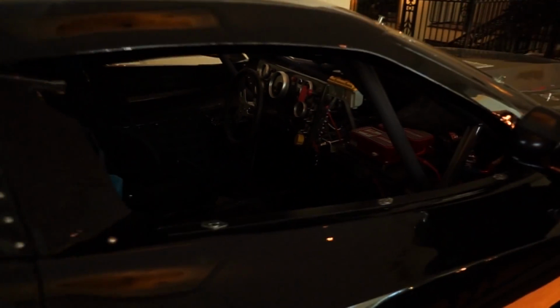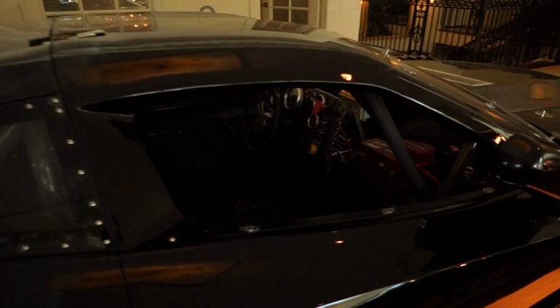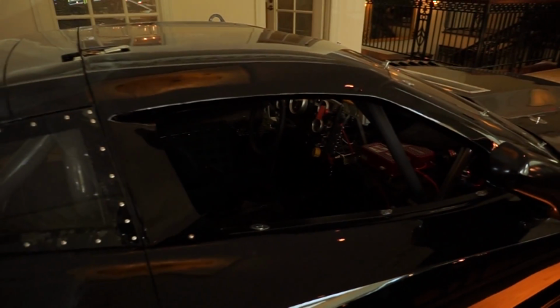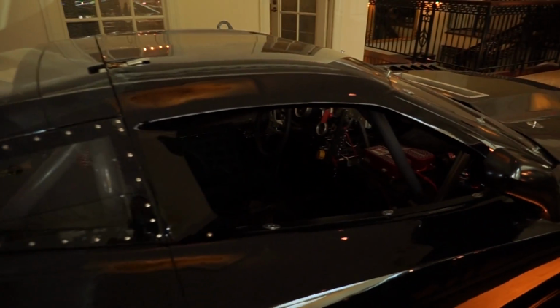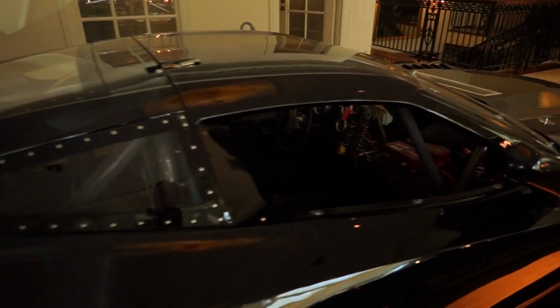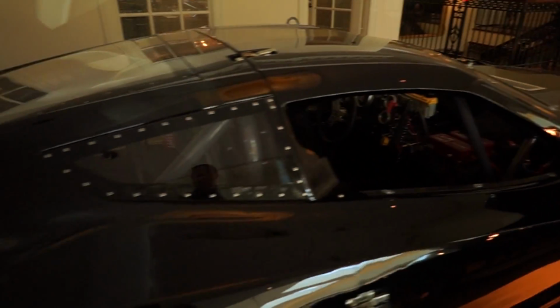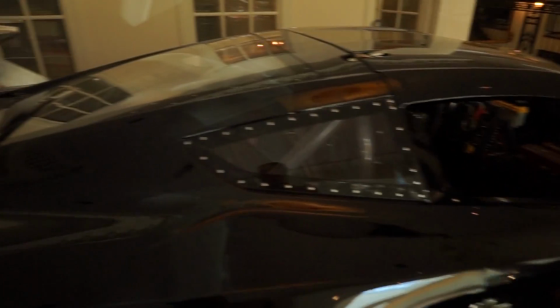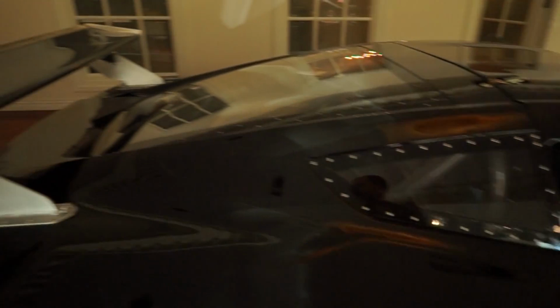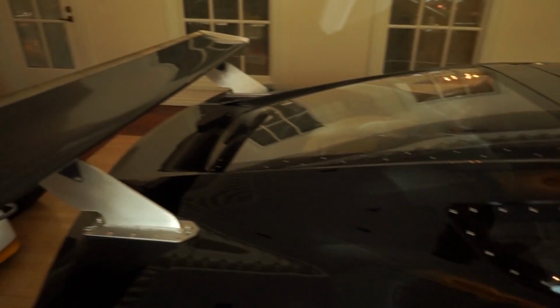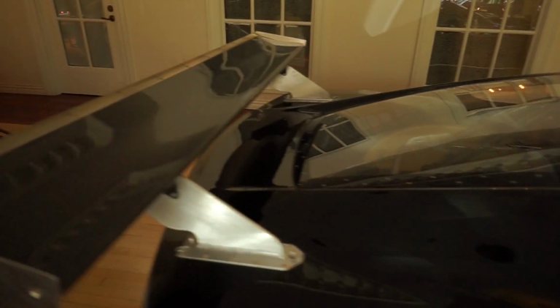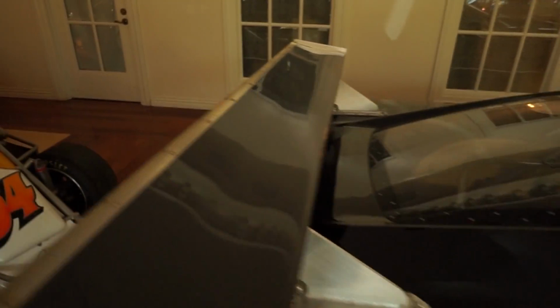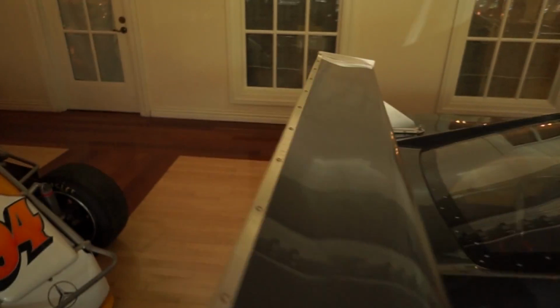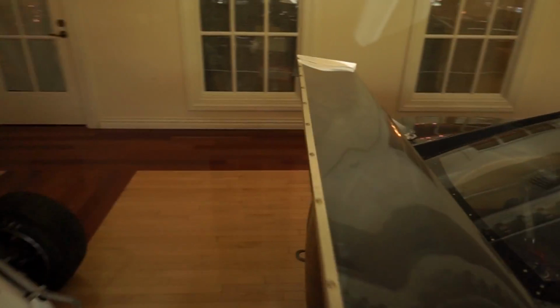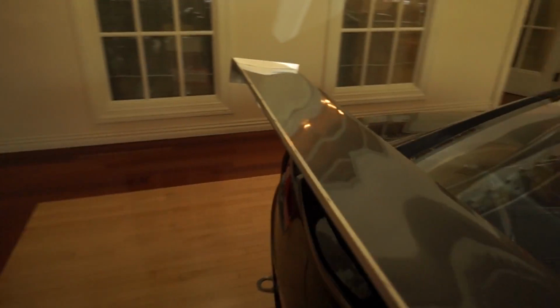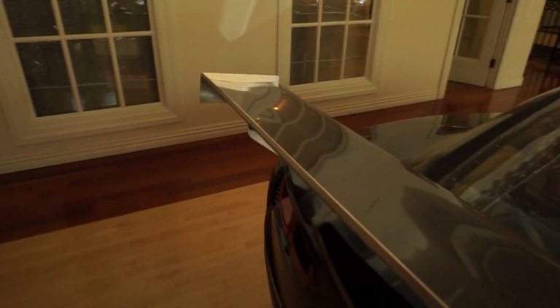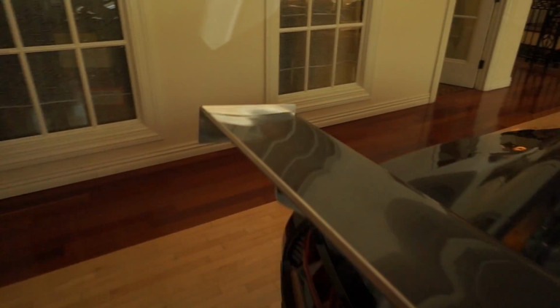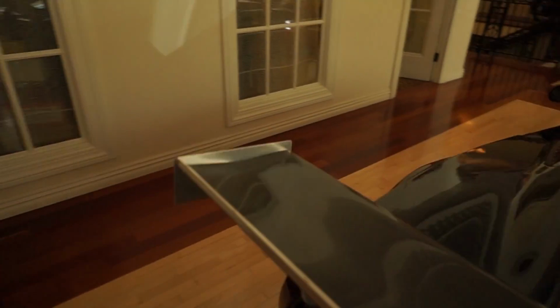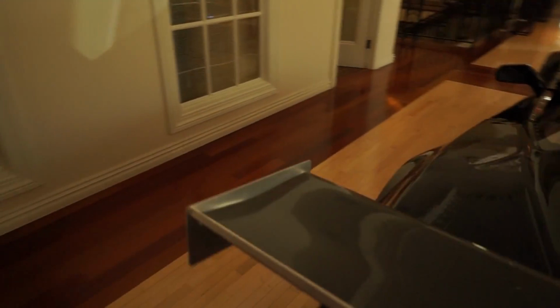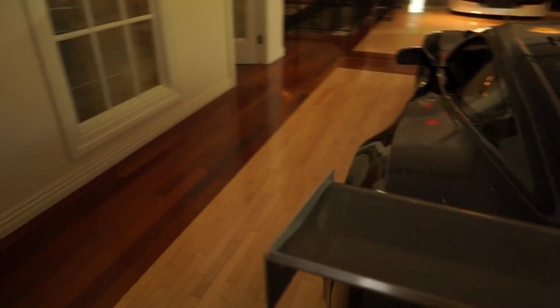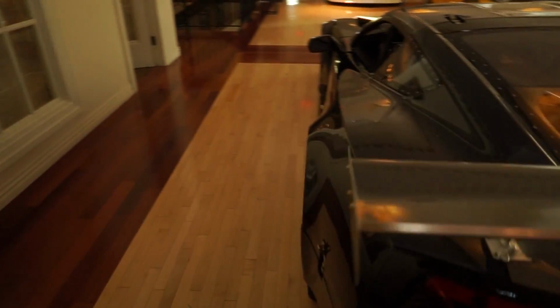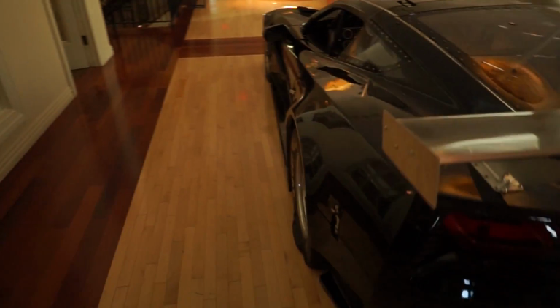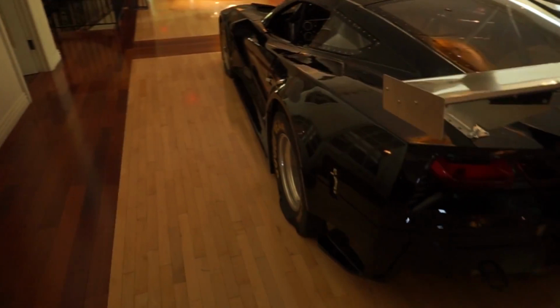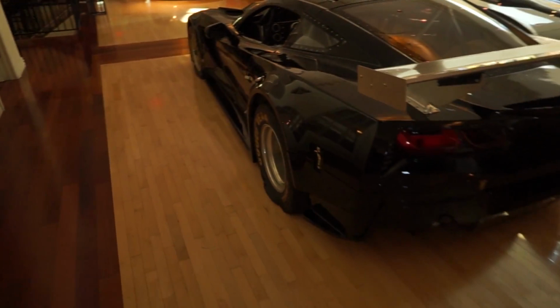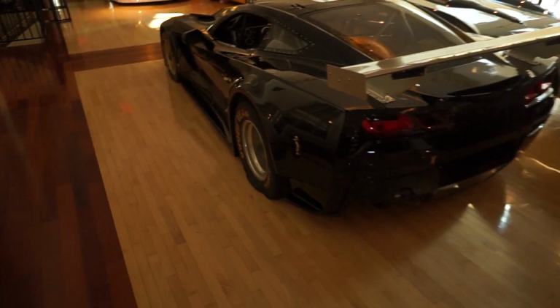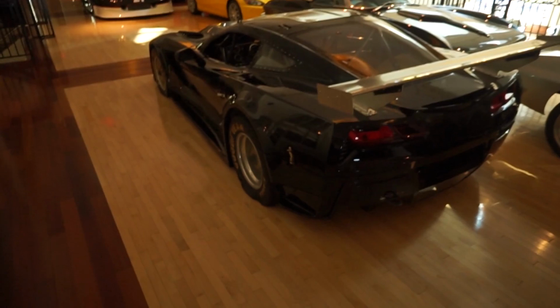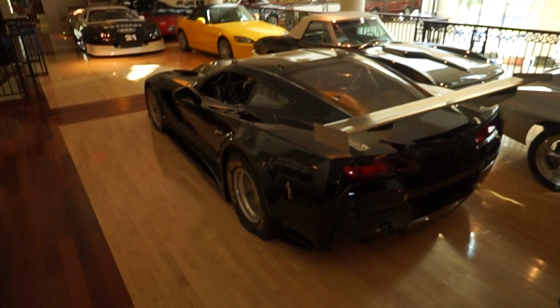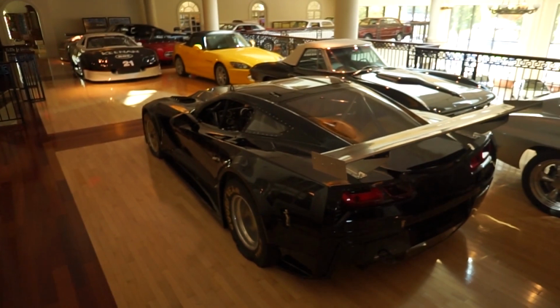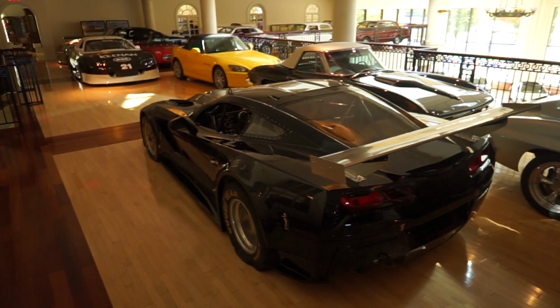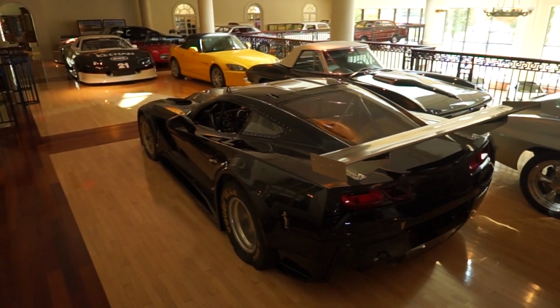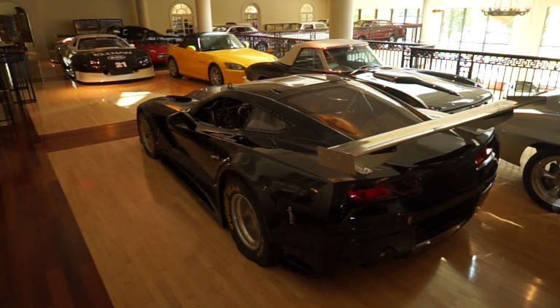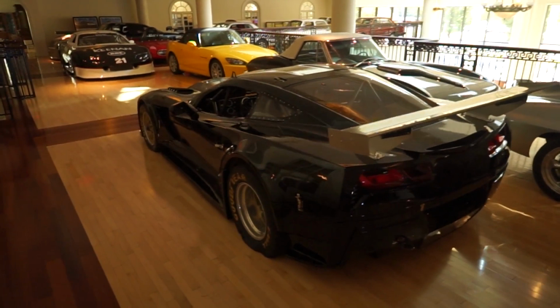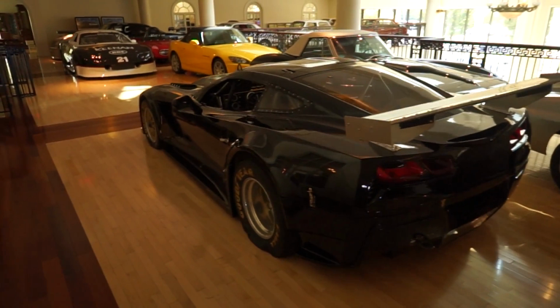Modified for ovals — not dirt tracks, sorry, ovals. This thing is crazy looking. Pretty insane.